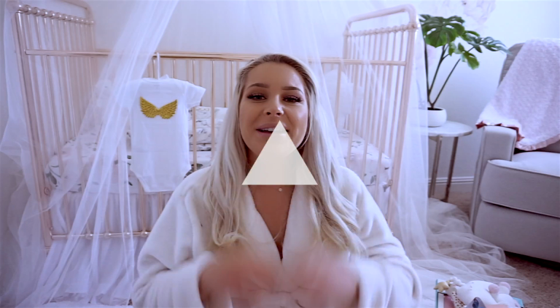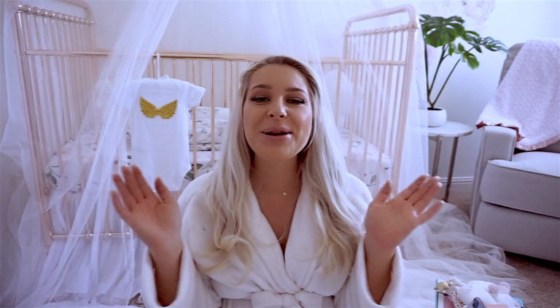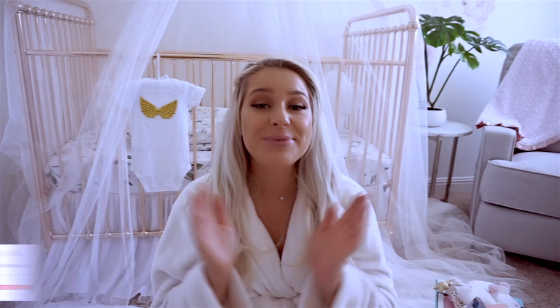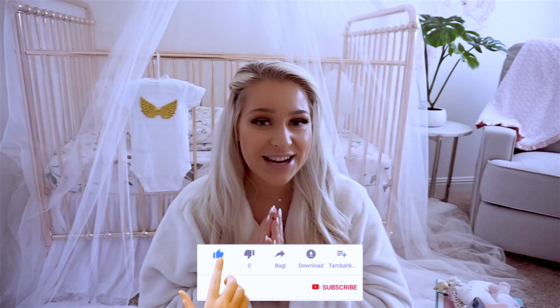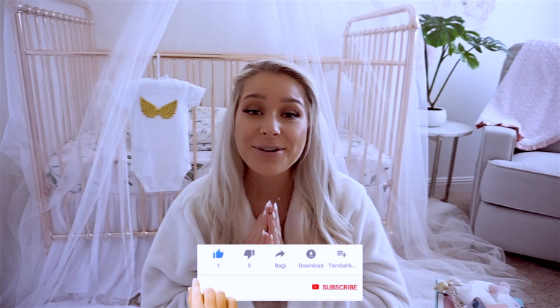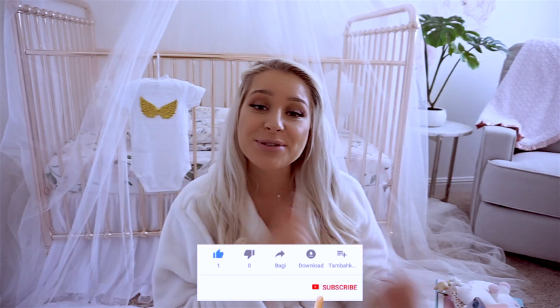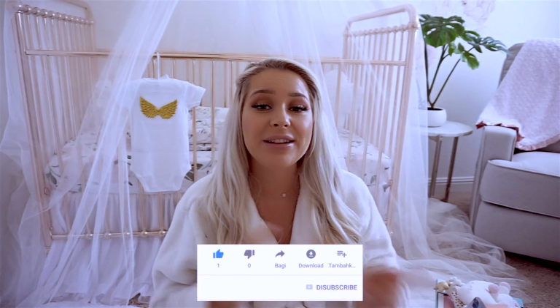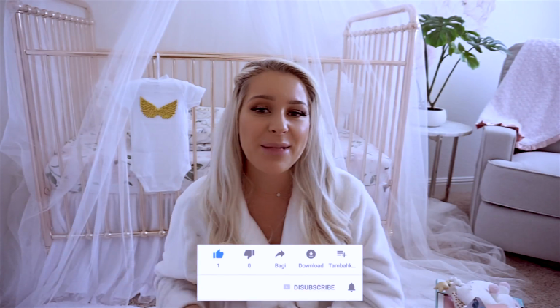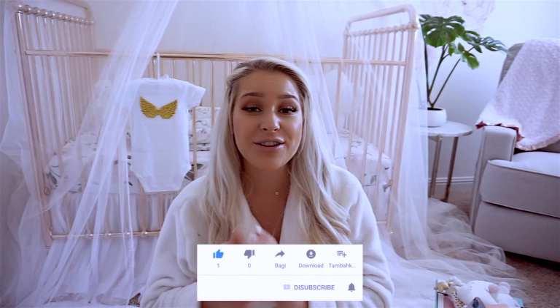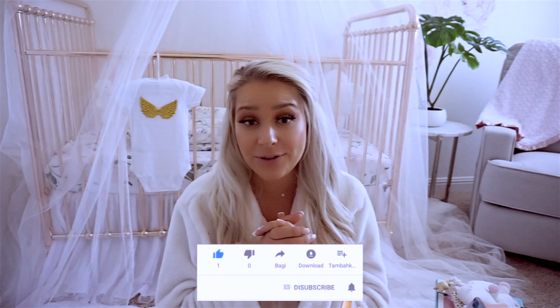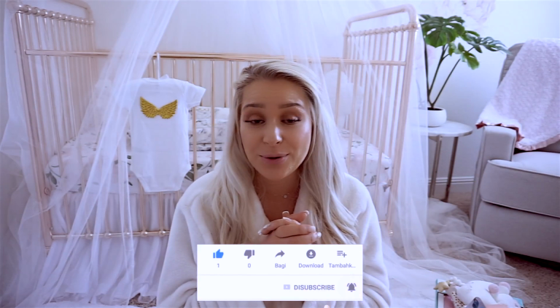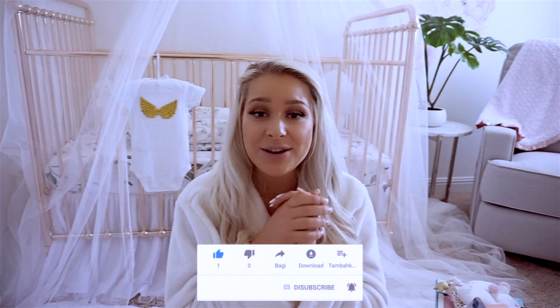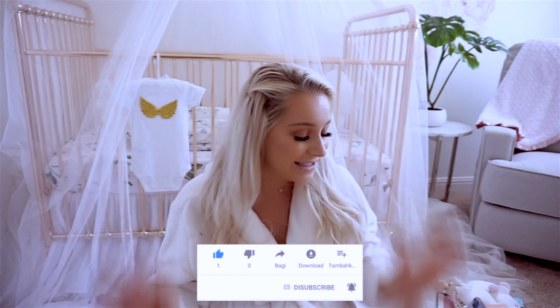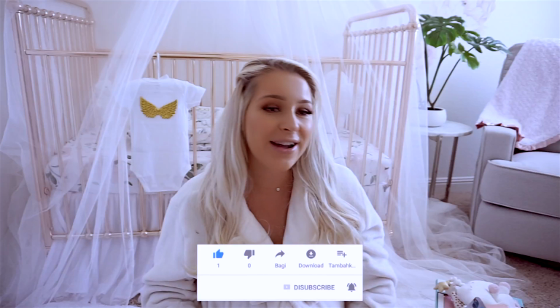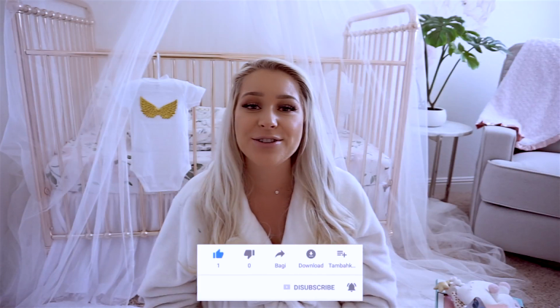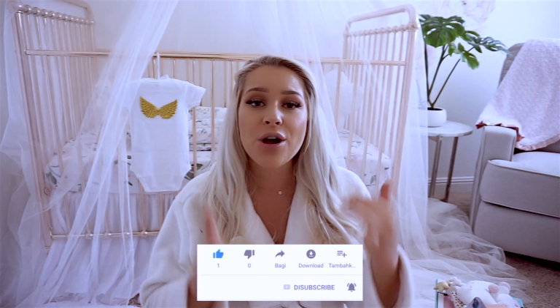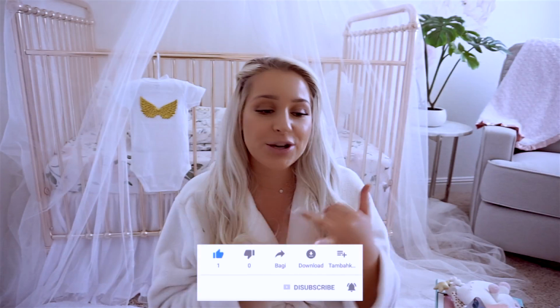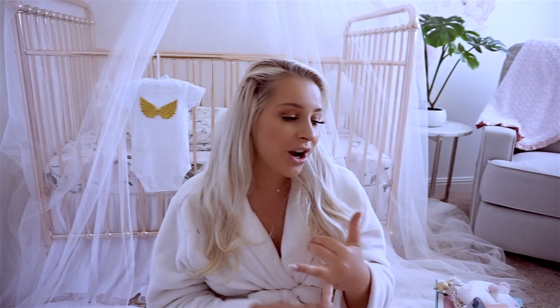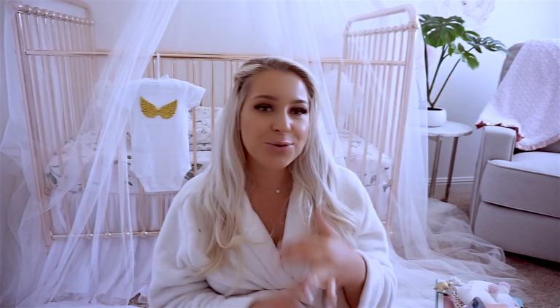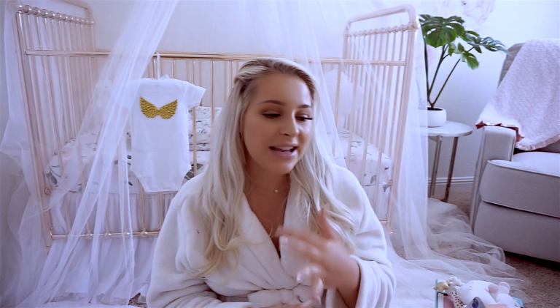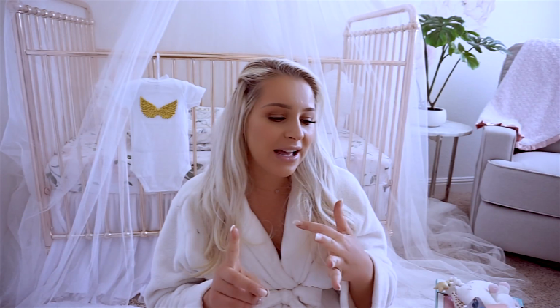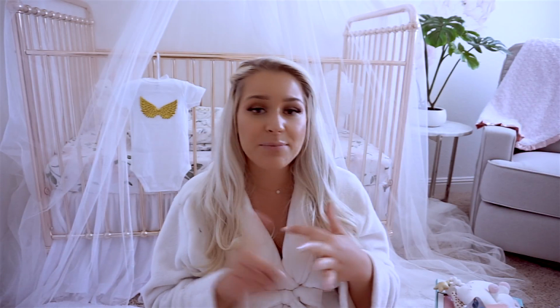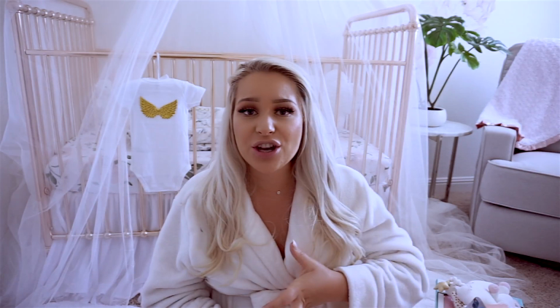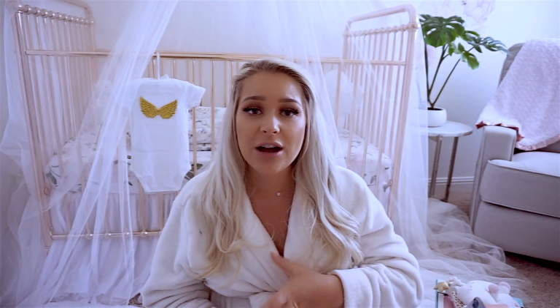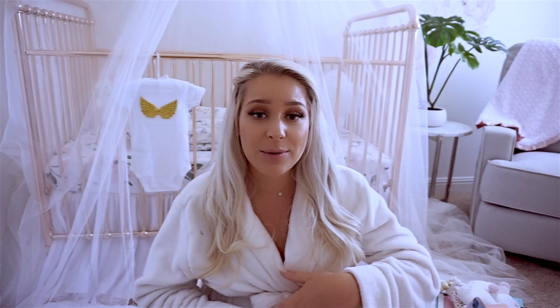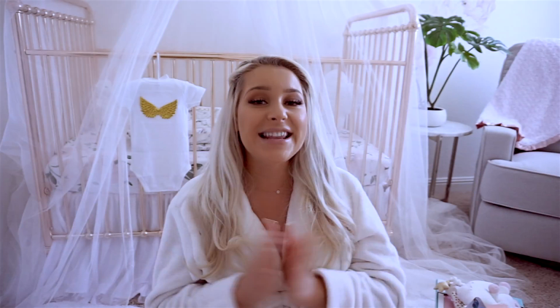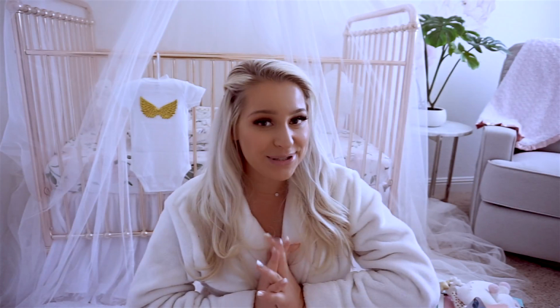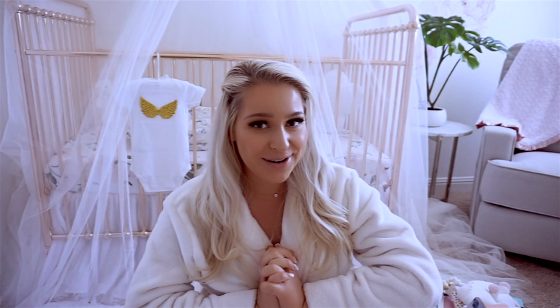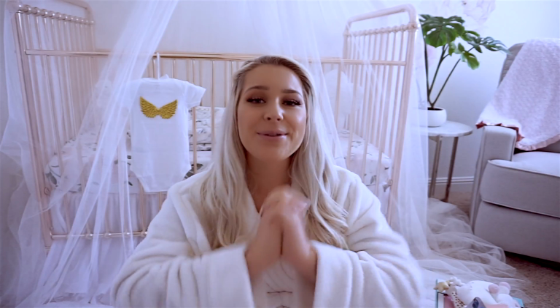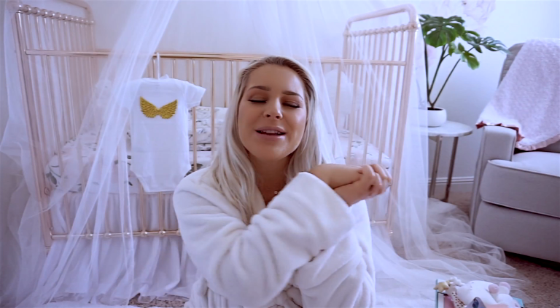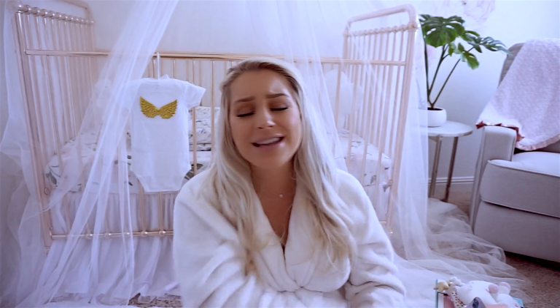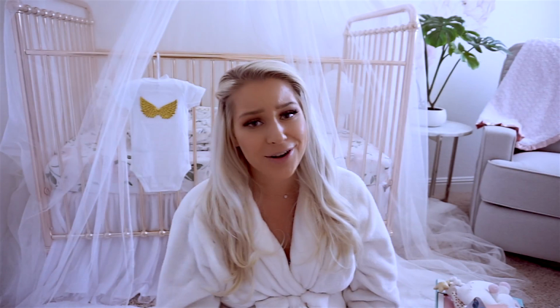Hey everyone and welcome to my channel. Do not forget to subscribe and click the bell button so you get notified when I upload new videos. In today's video I decided to show you decor, toys, and the baby gear that we got for a baby girl. Let's jump into the video so that you guys don't stay here very long.